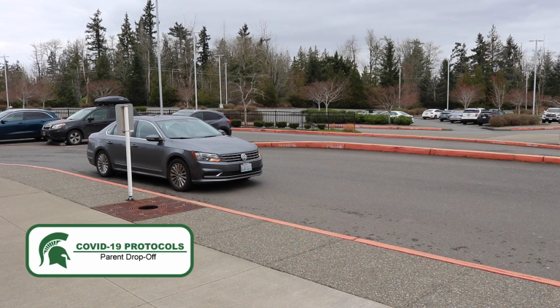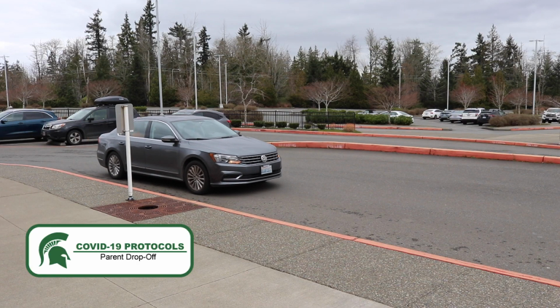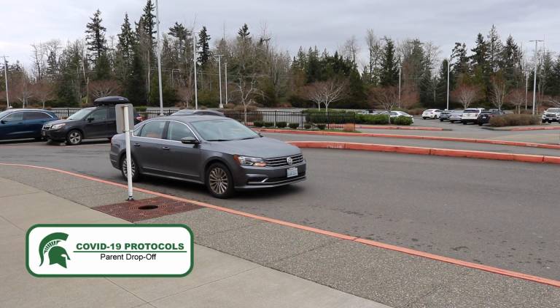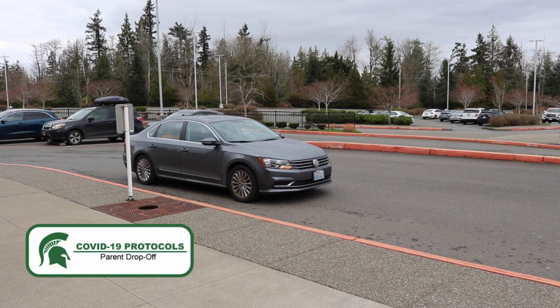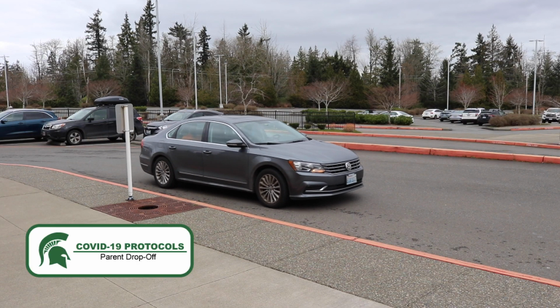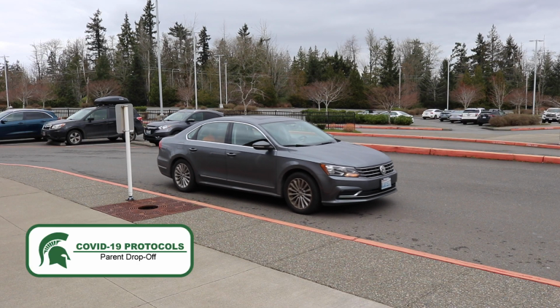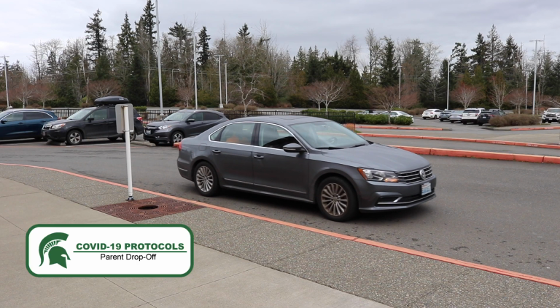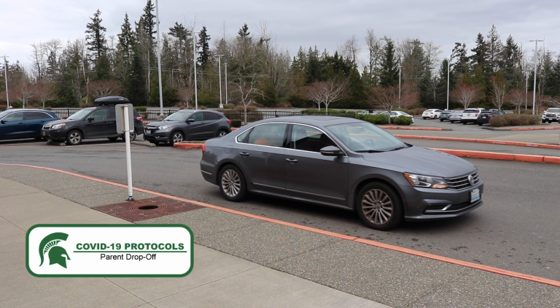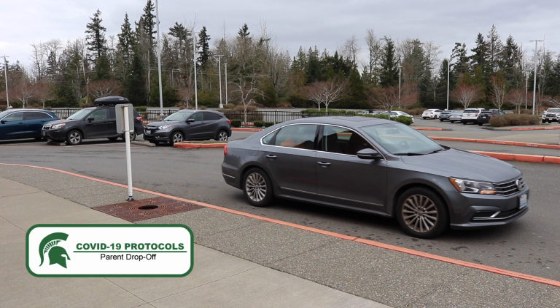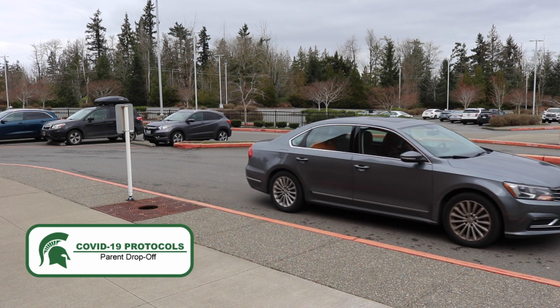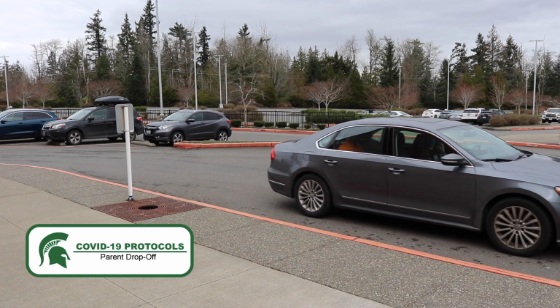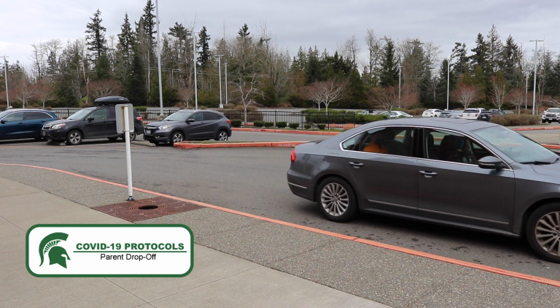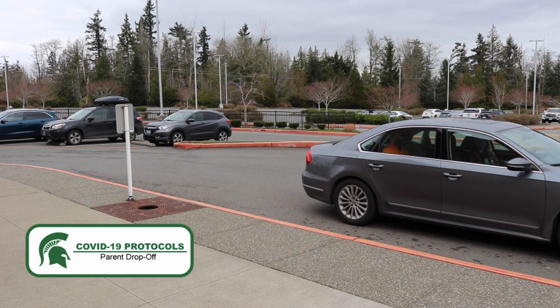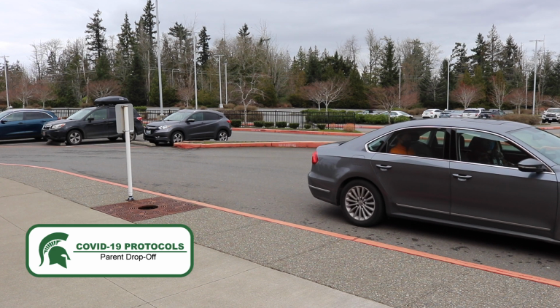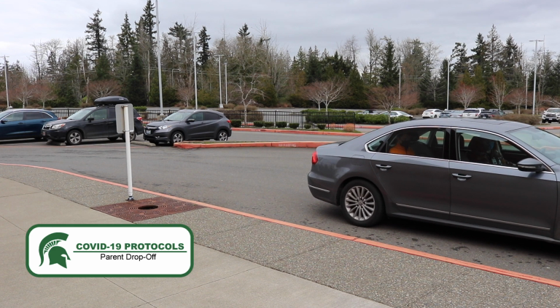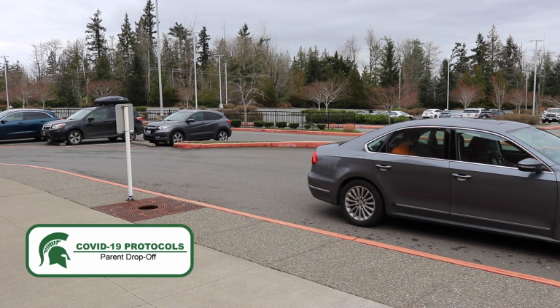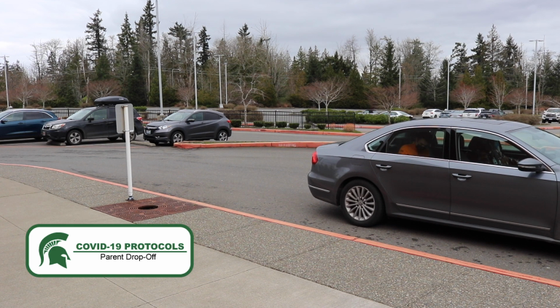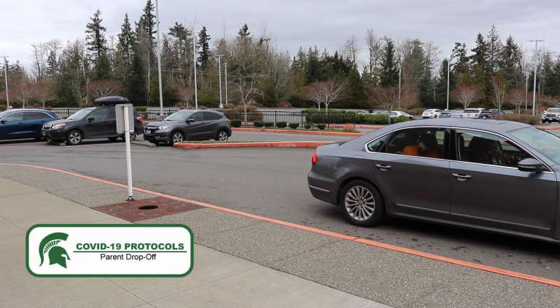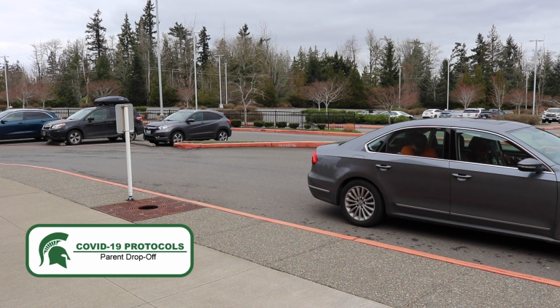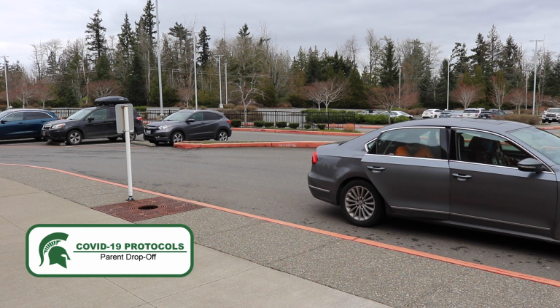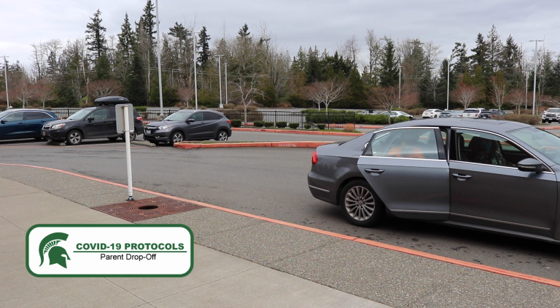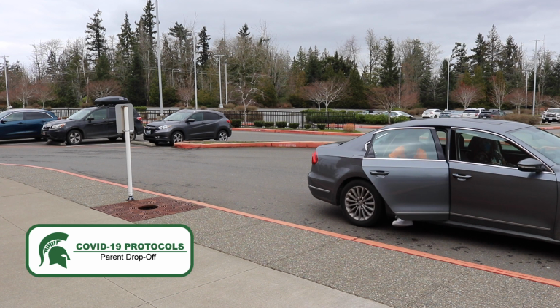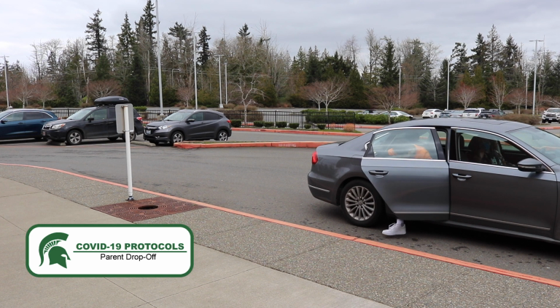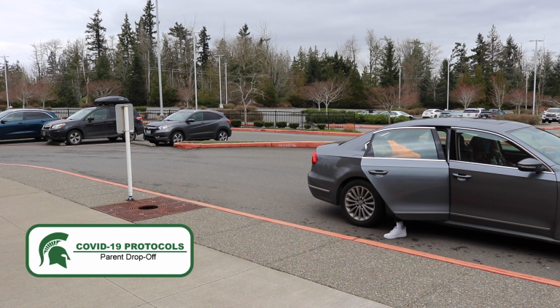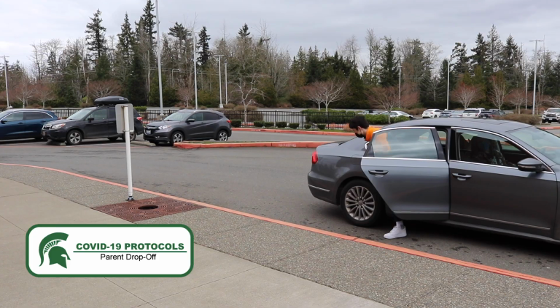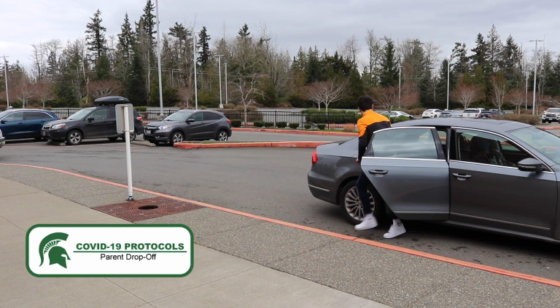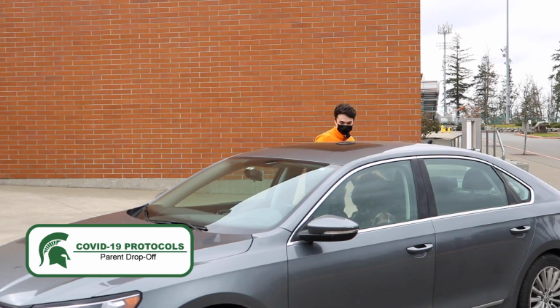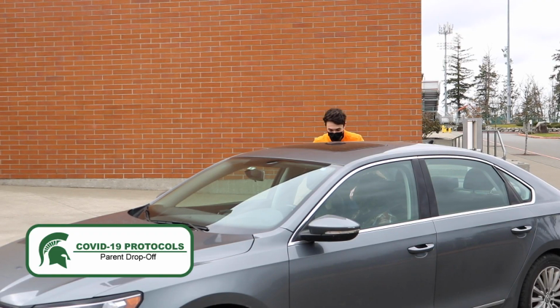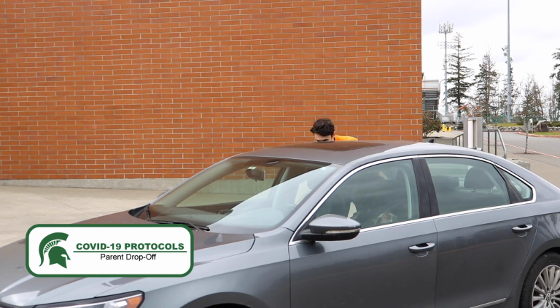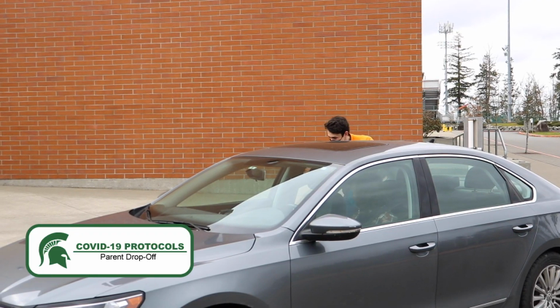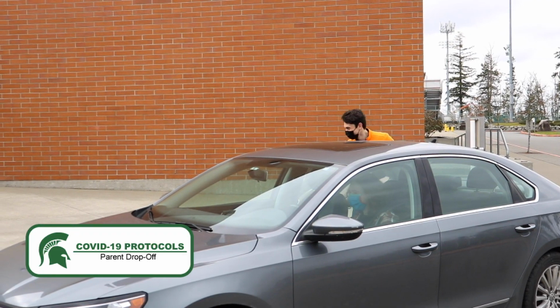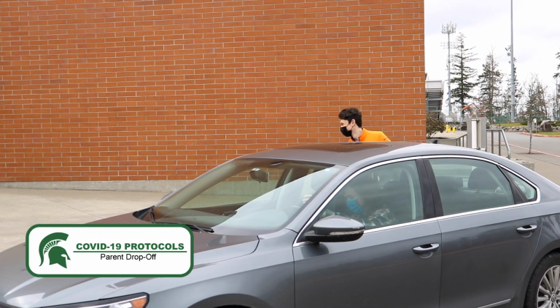Students that are being dropped off will use the entrance between the weight room and the Spartan gym. Please be prompt in exiting your vehicle as to keep the flow of traffic moving.